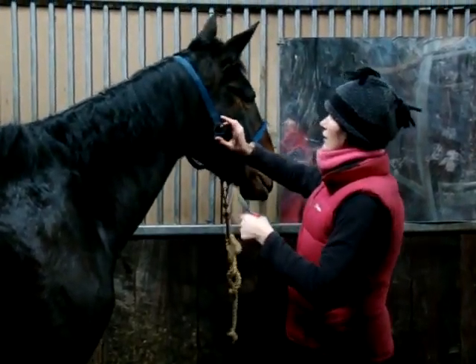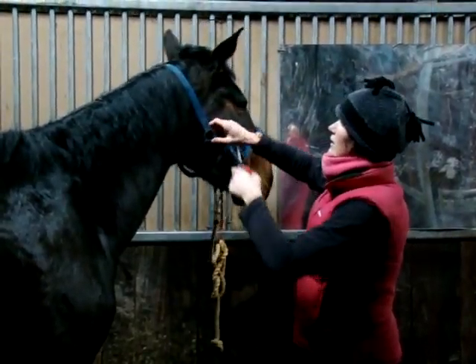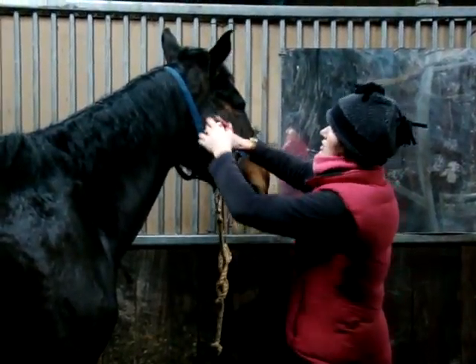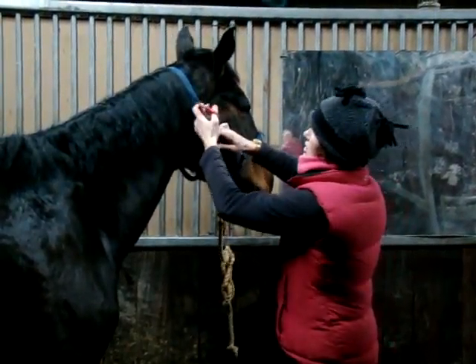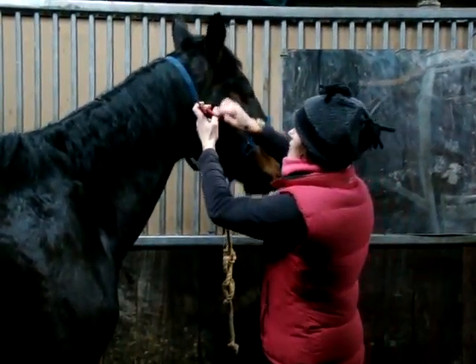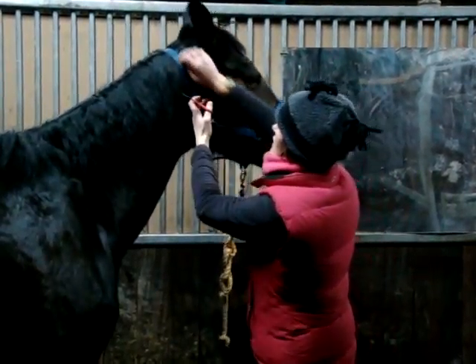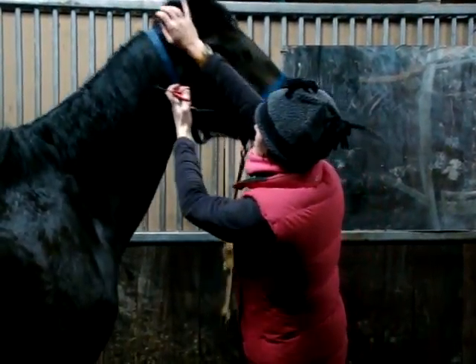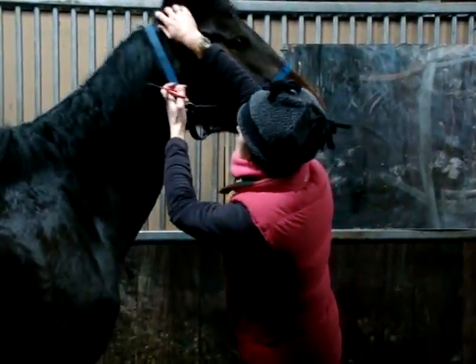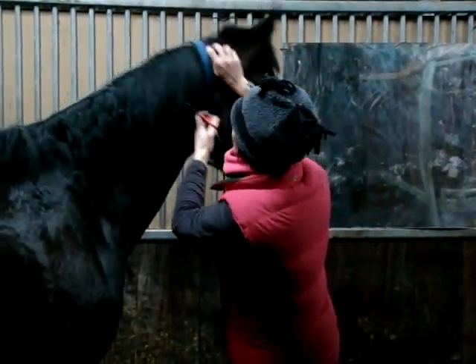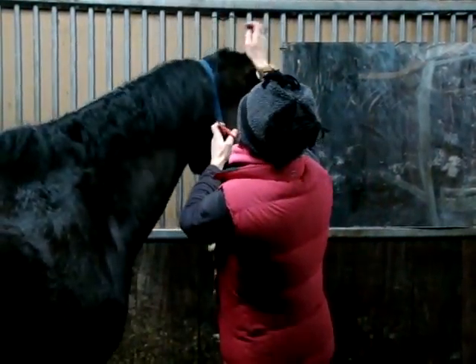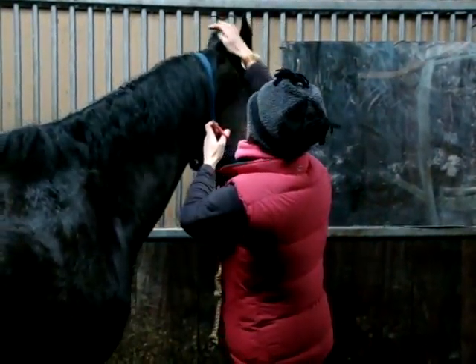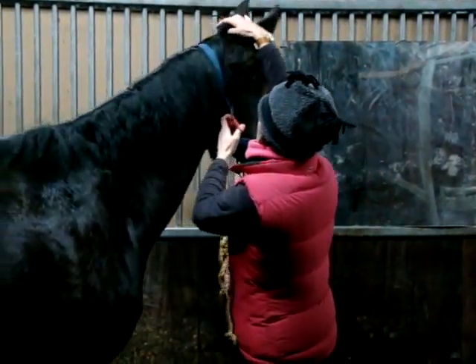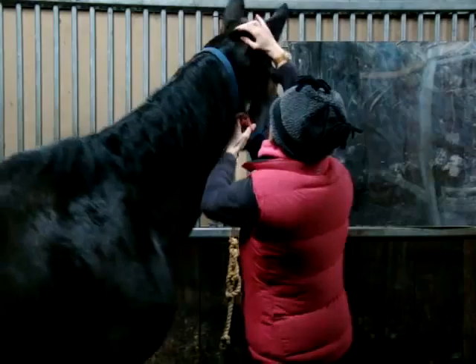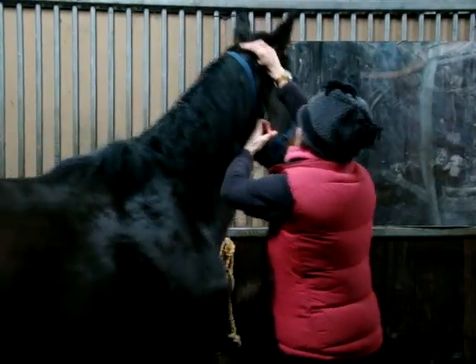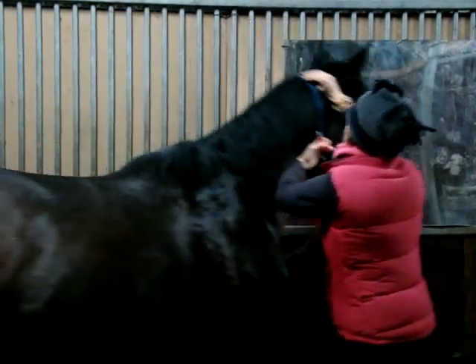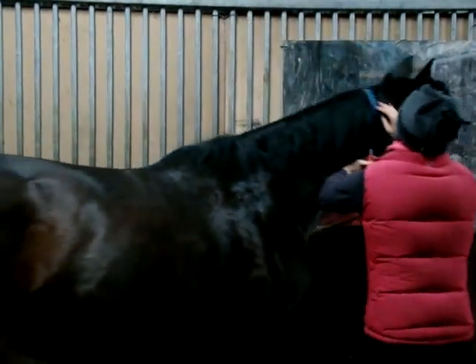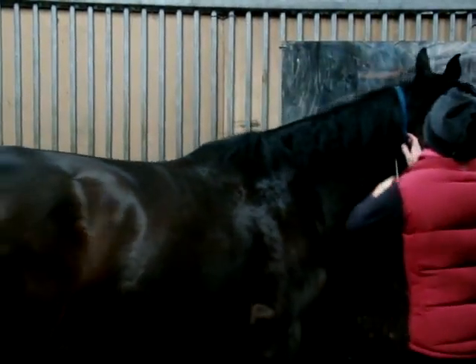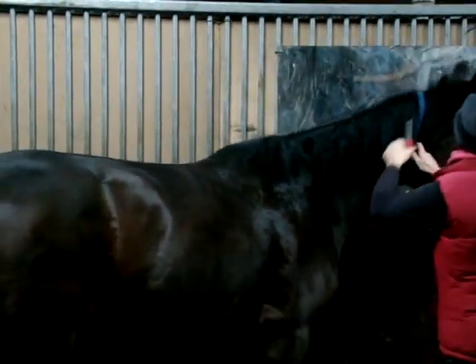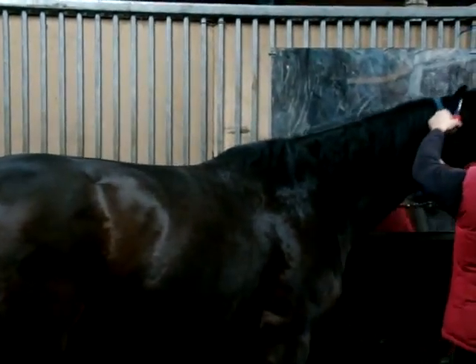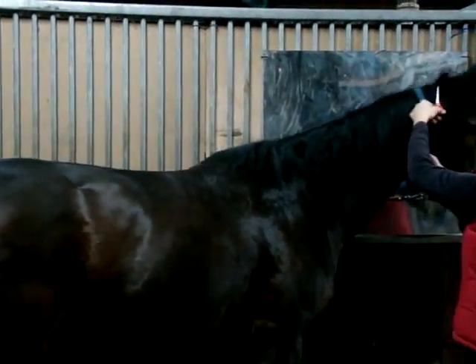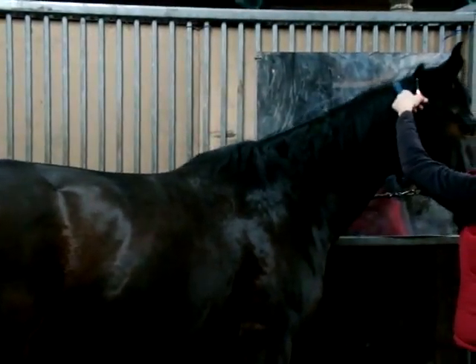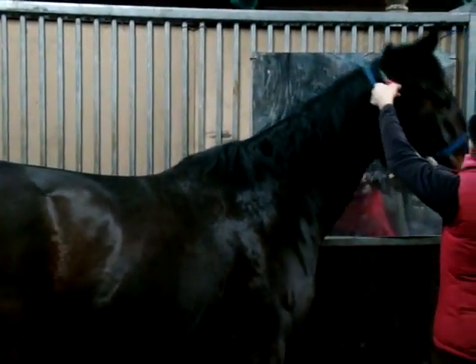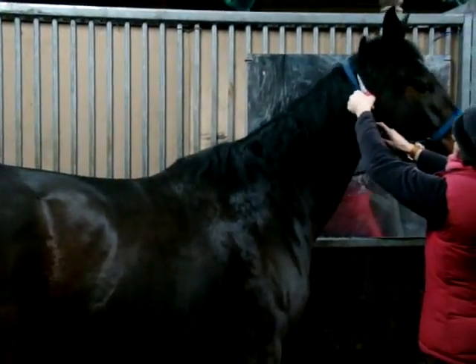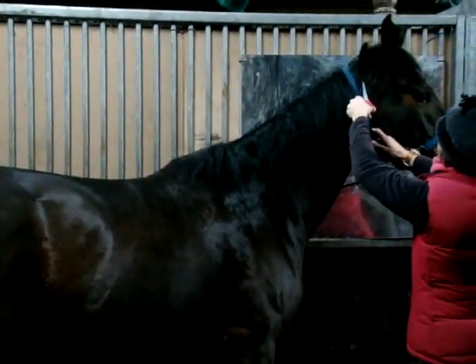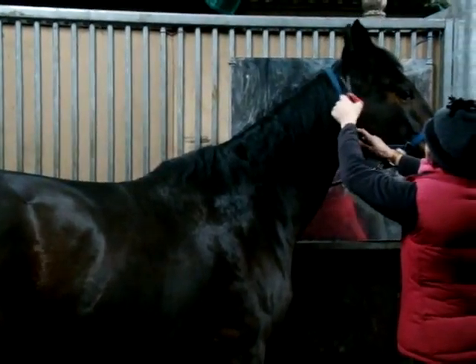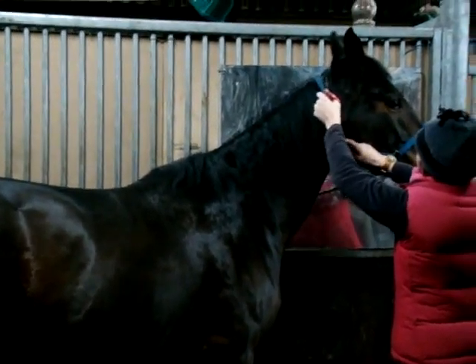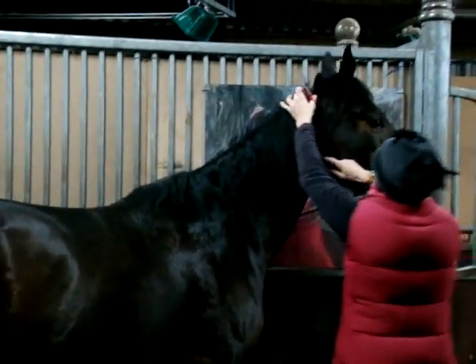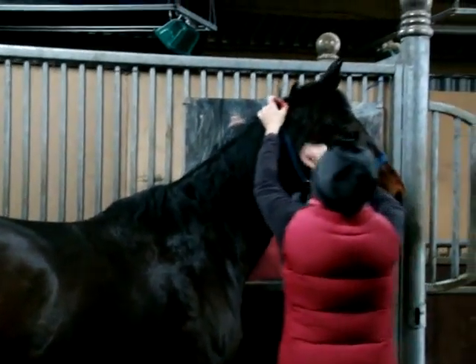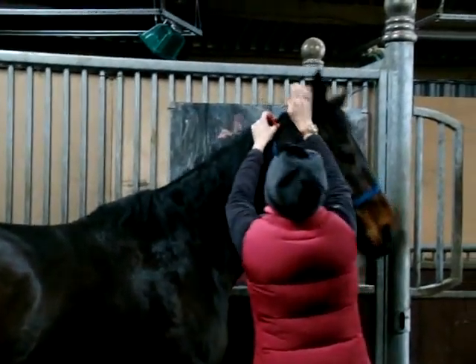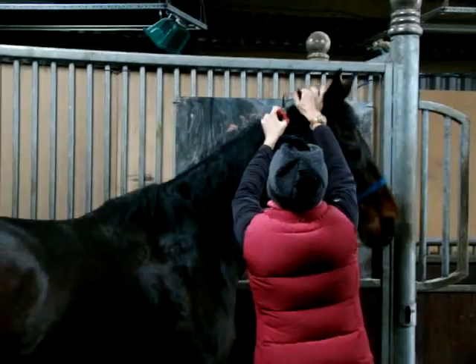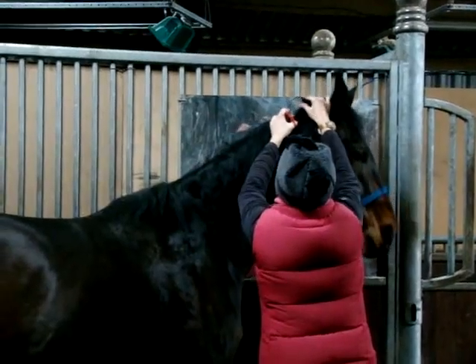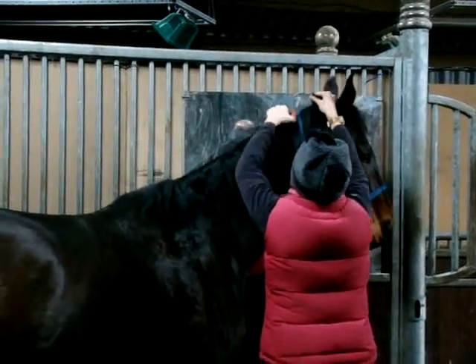So, hers needs doing, which is why I thought I was doing this now. You can see that hers actually sits slightly behind where the bridle goes.